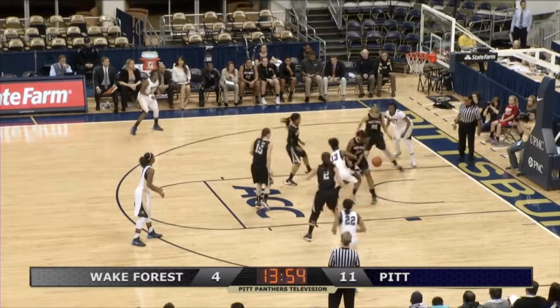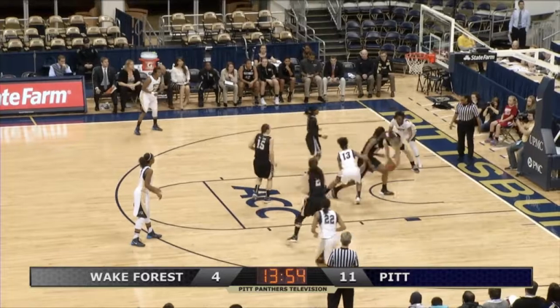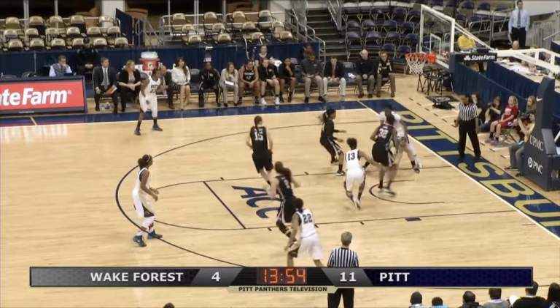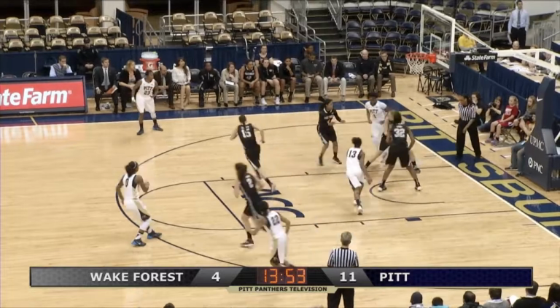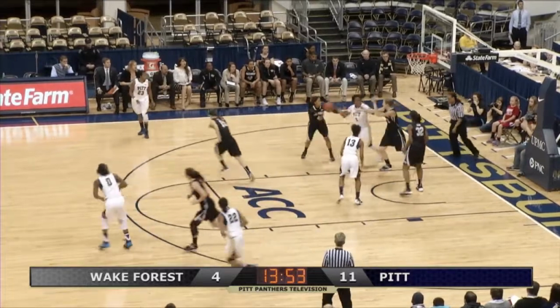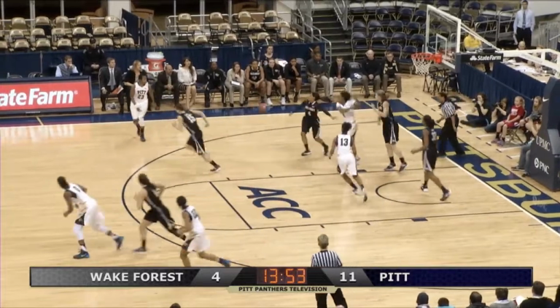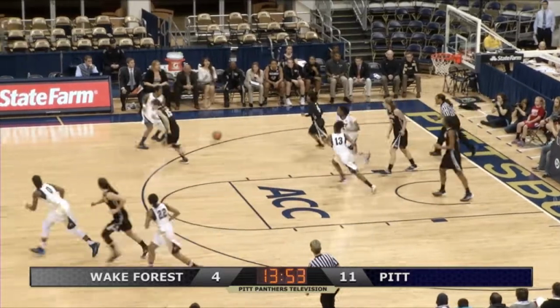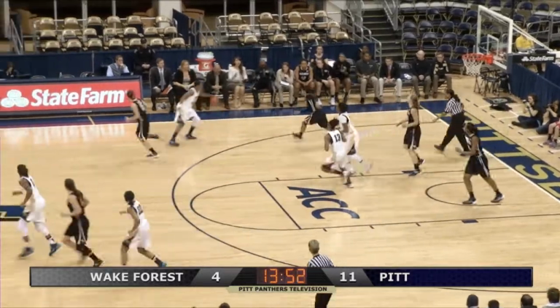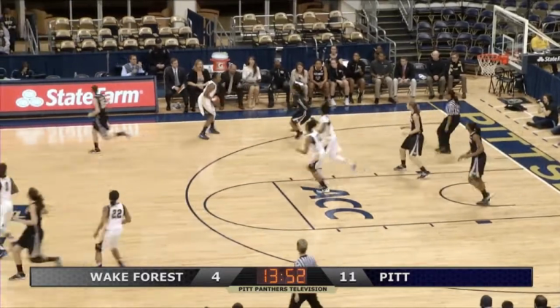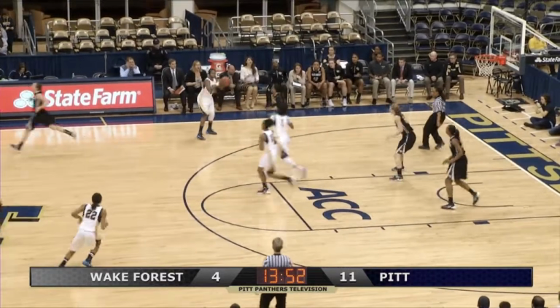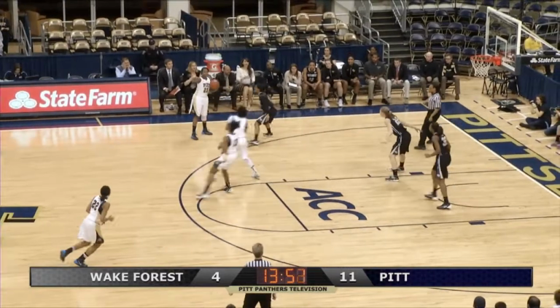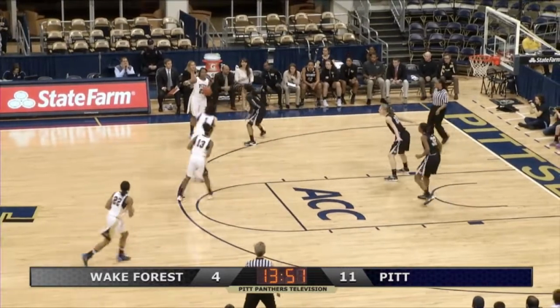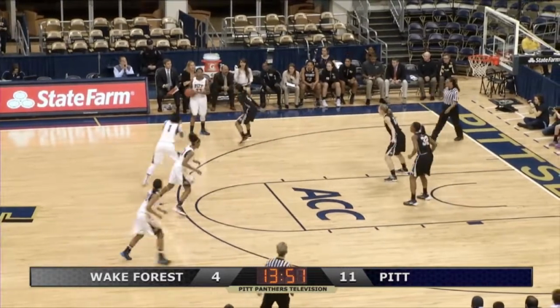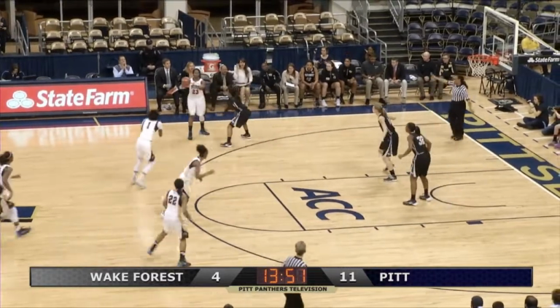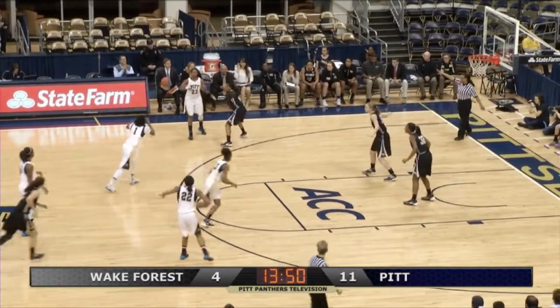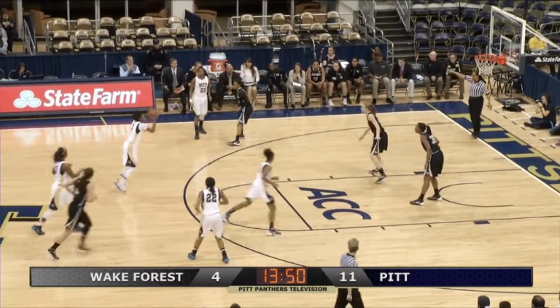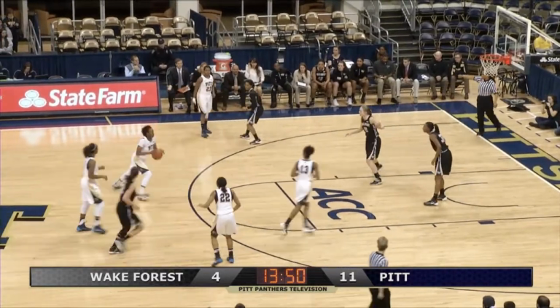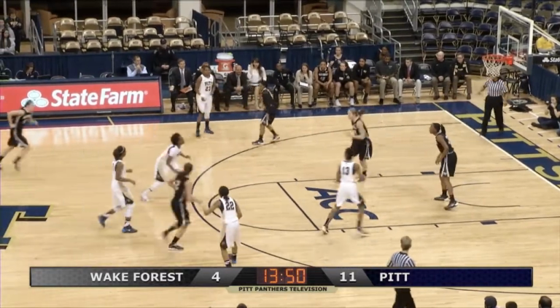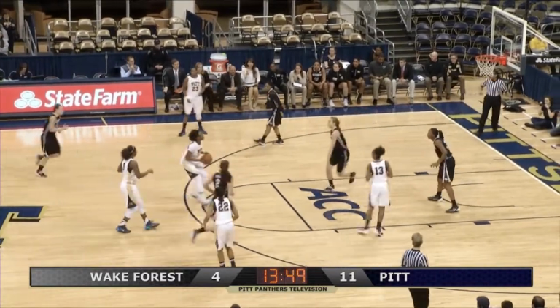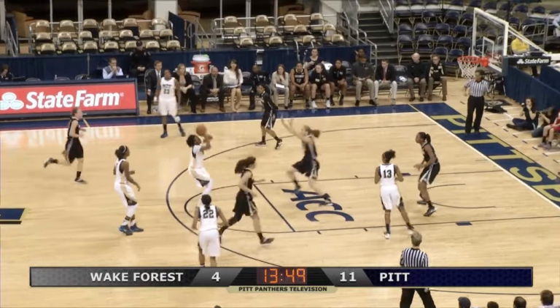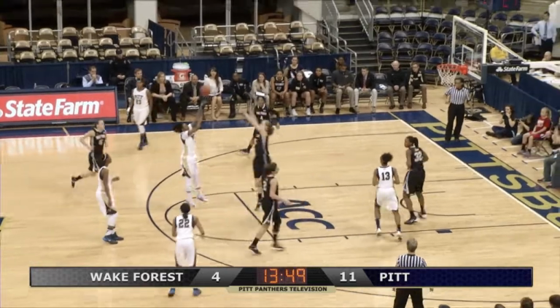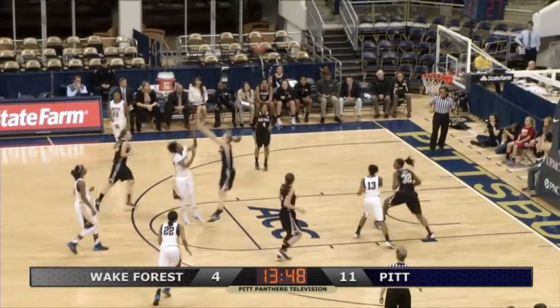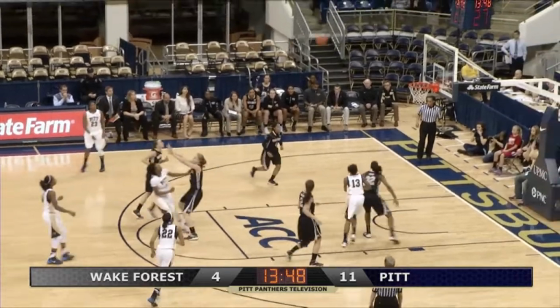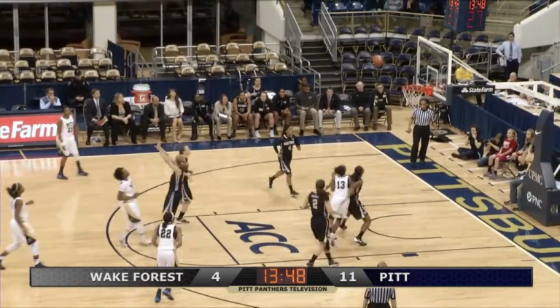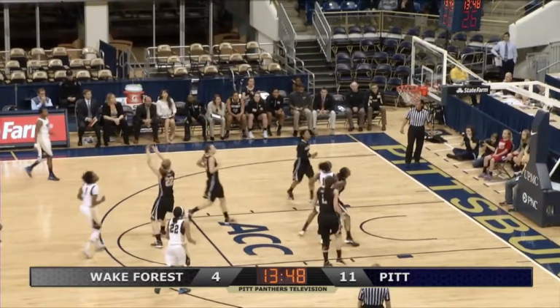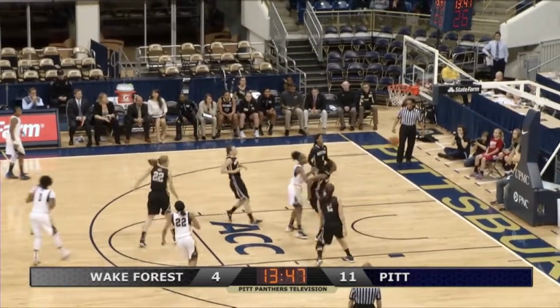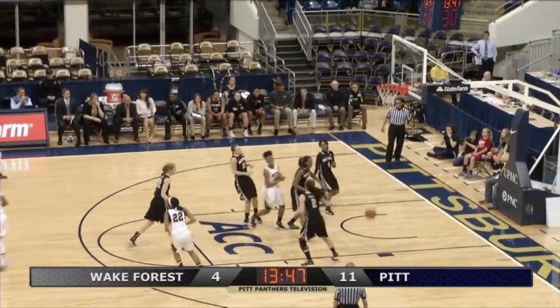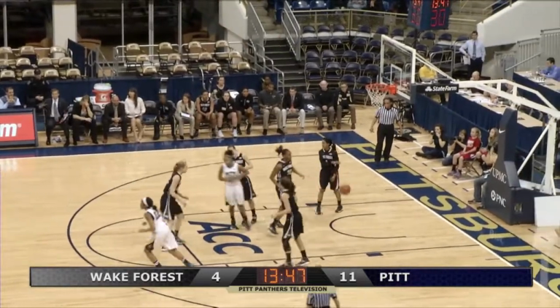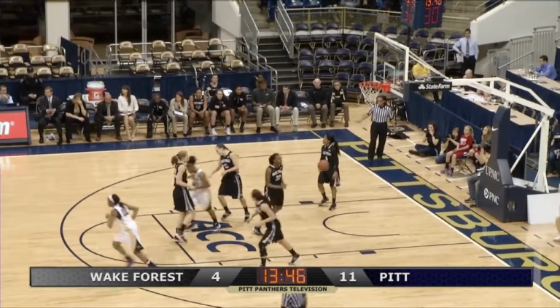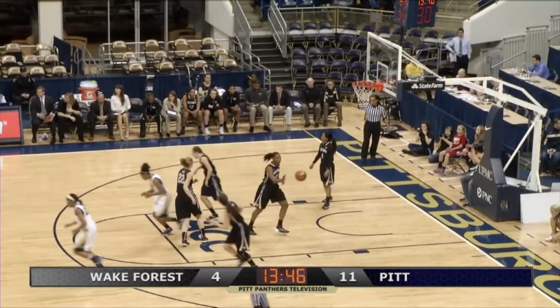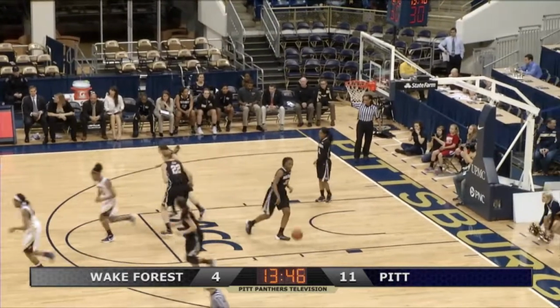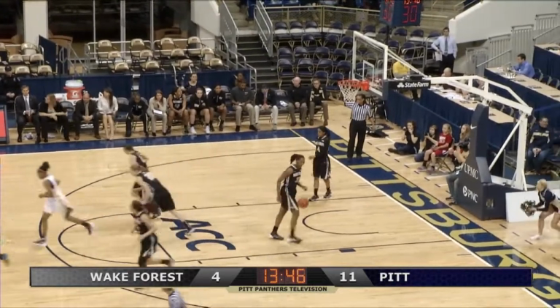Davis going through the lane, lost the dribble off her foot, then Wake Forest throws it away — it's picked off by Anderson. Briggs just inside the top of the key, hits the jumper.